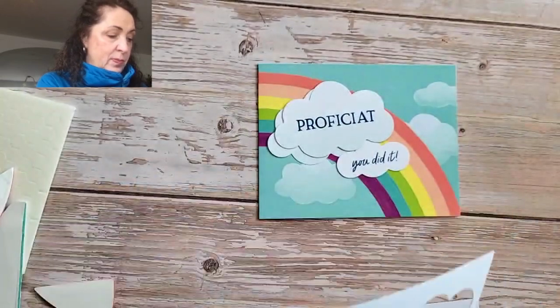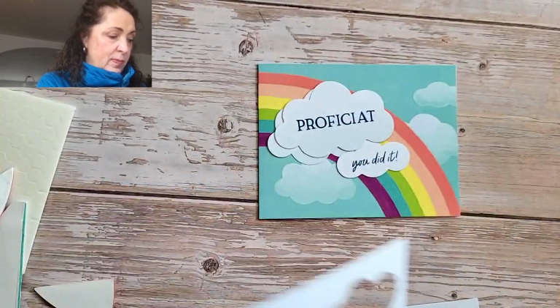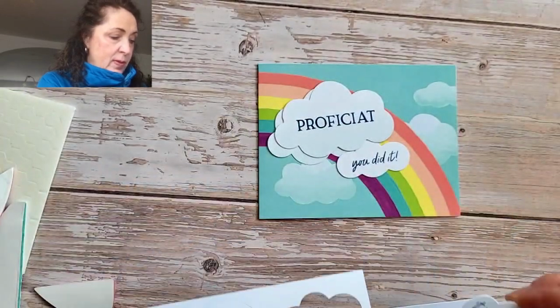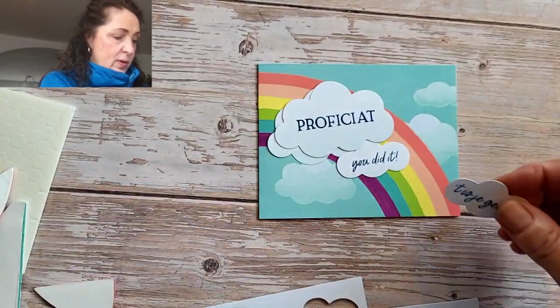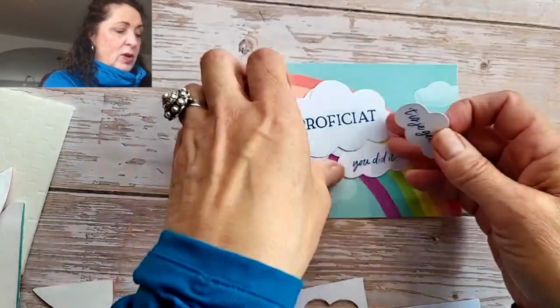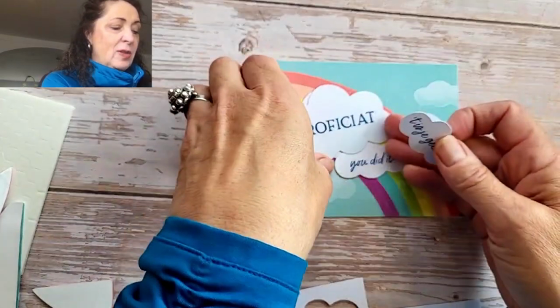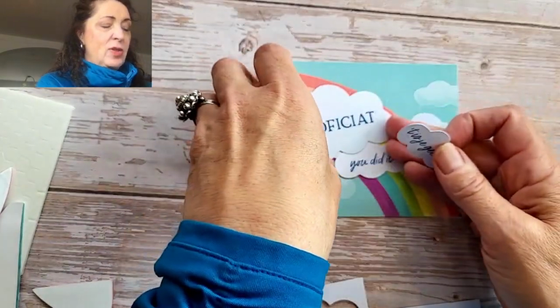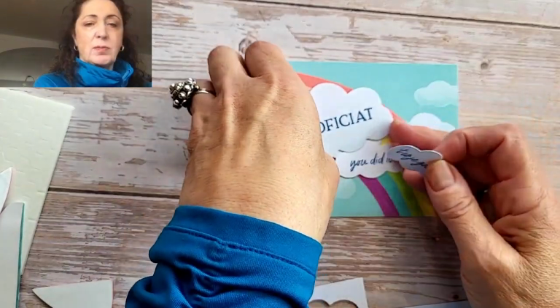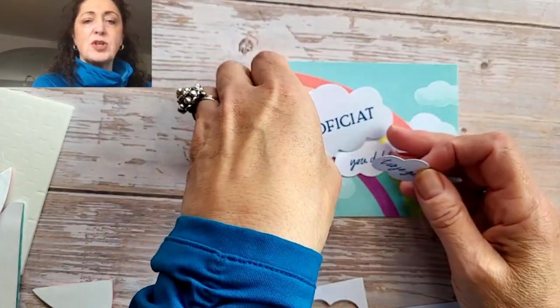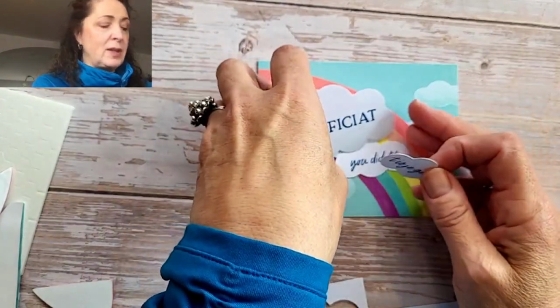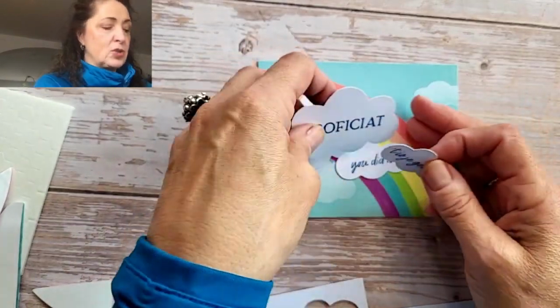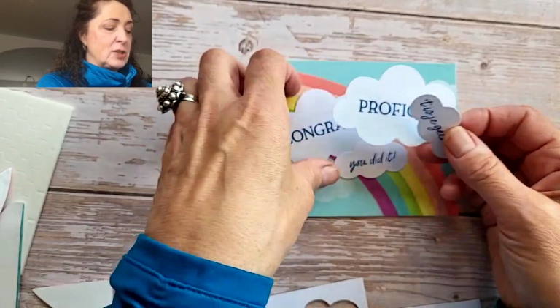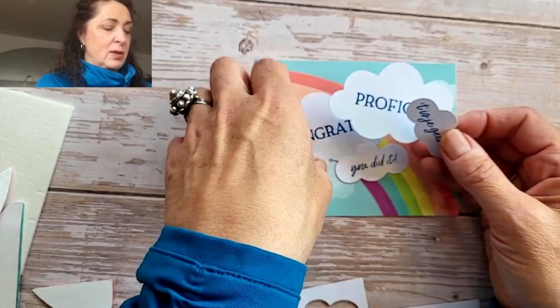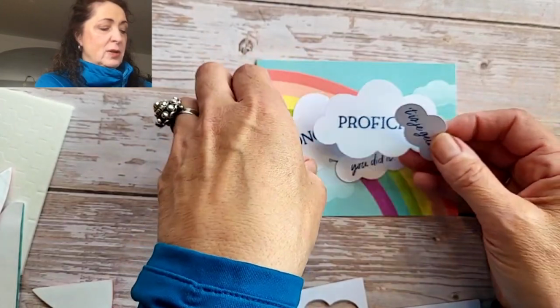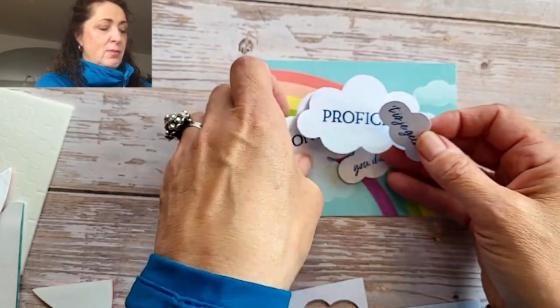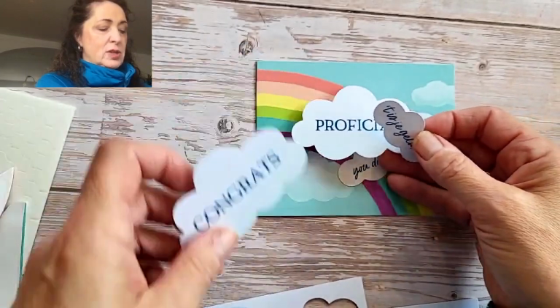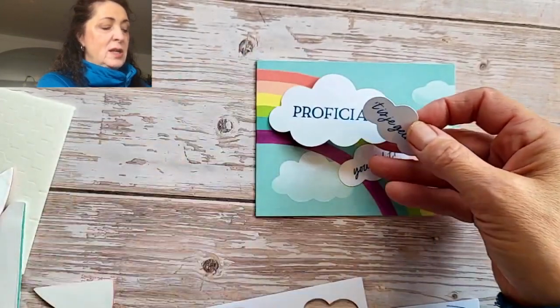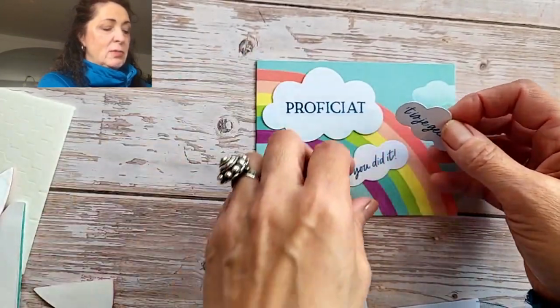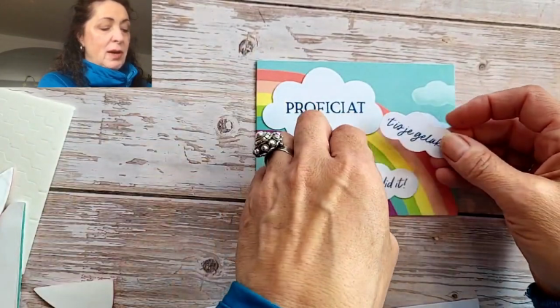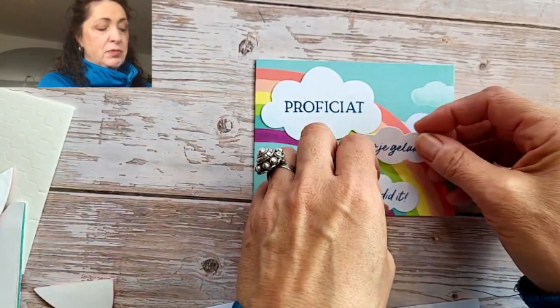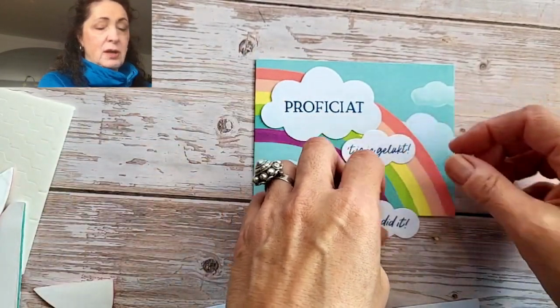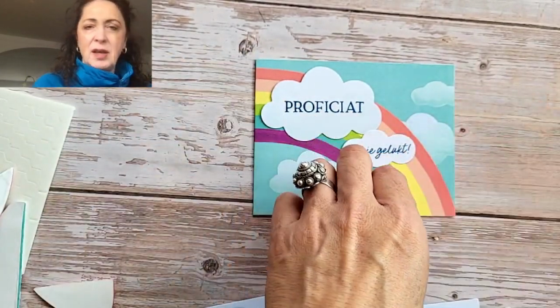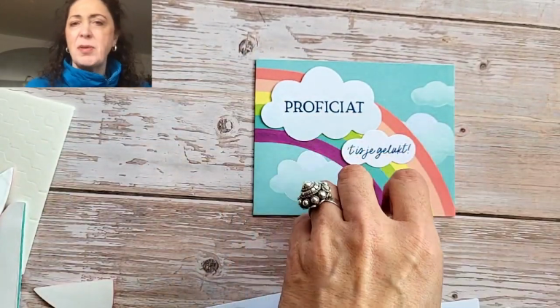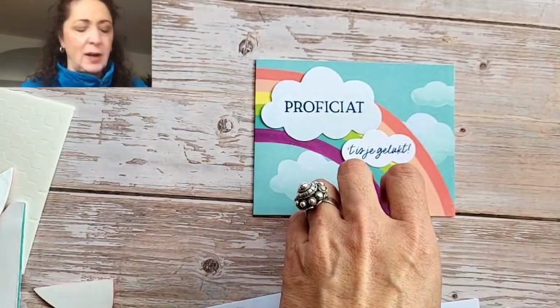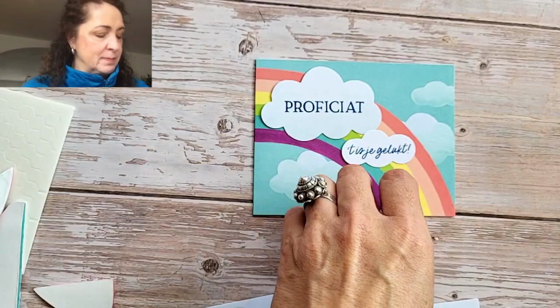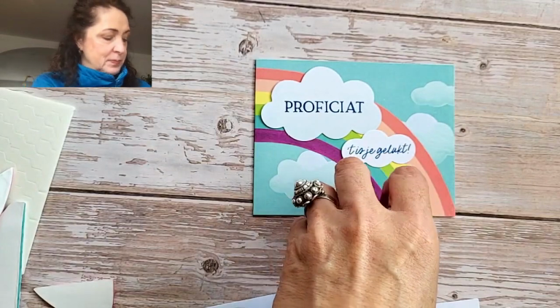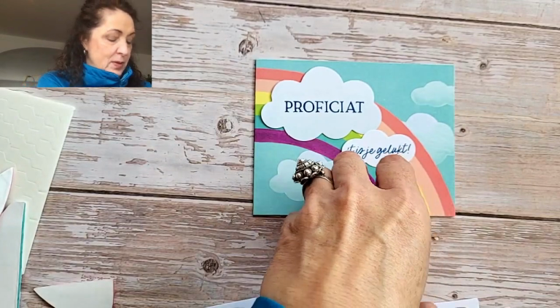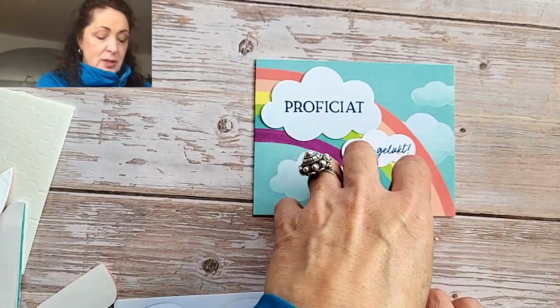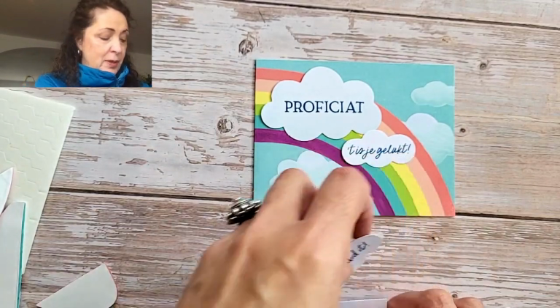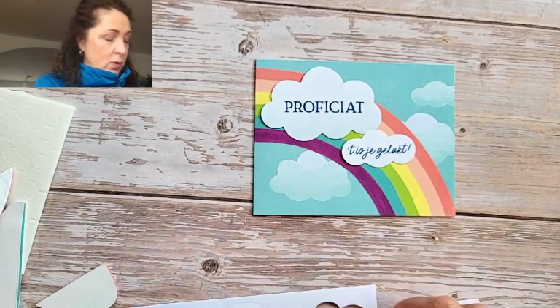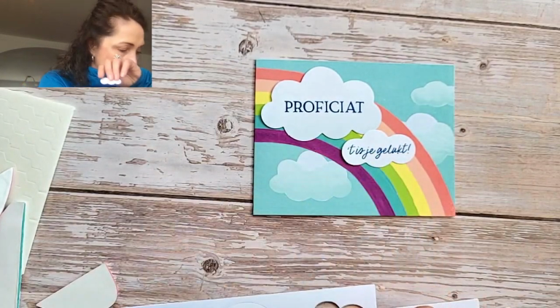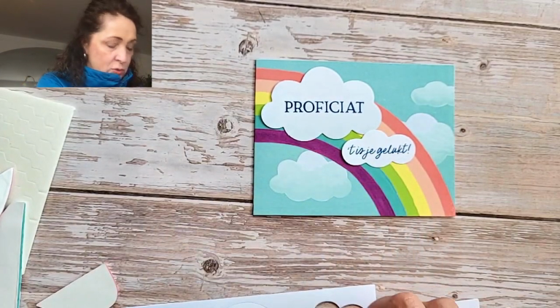When I look at that I think, you're proficient — that means you're good at something. And when you've succeeded at something, yeah, proficiat. I think it must be from the Latin. Sorry — proof that I'm still not quite 100%.